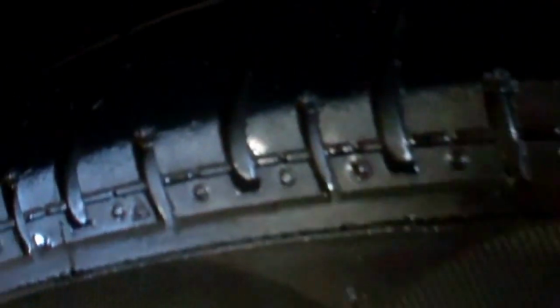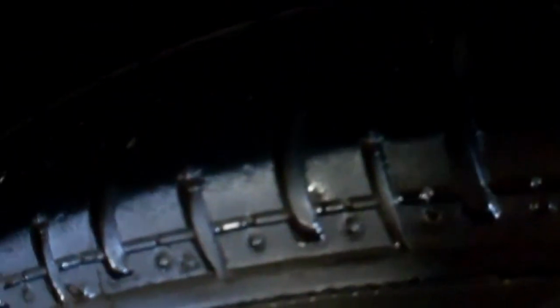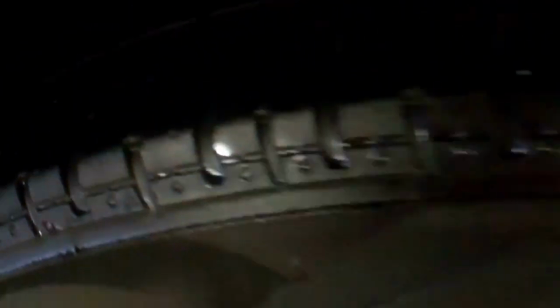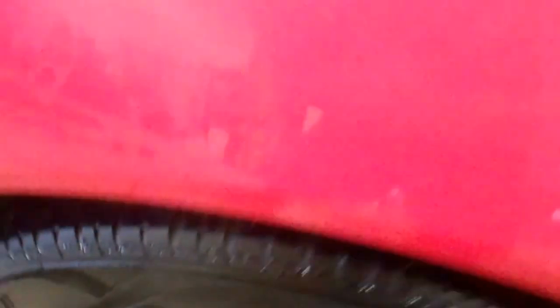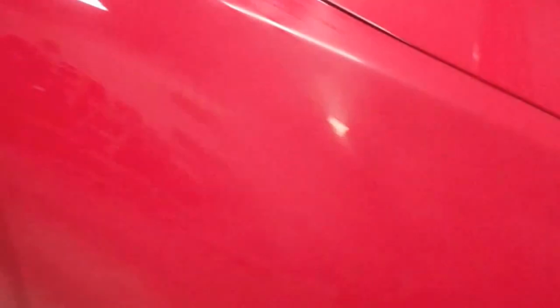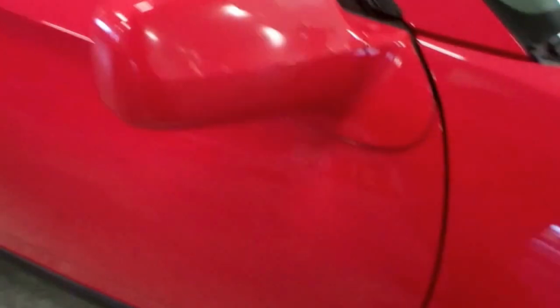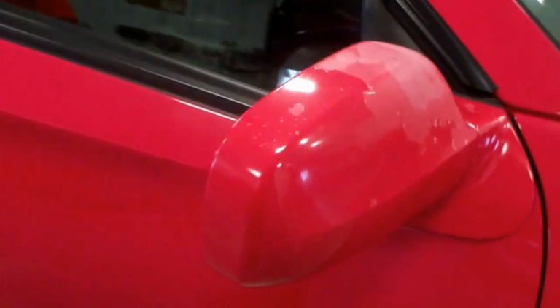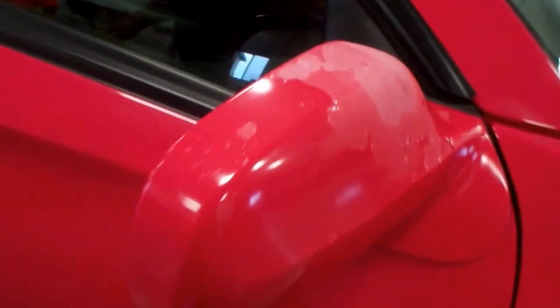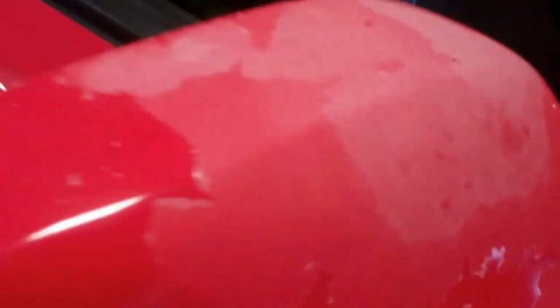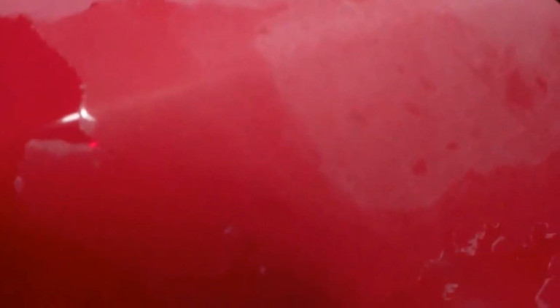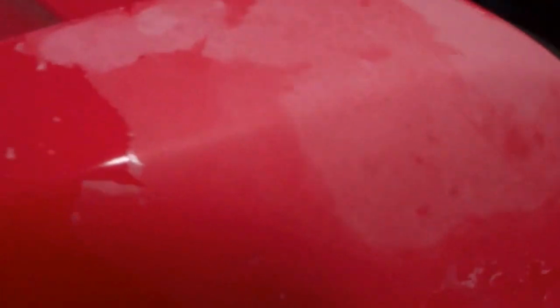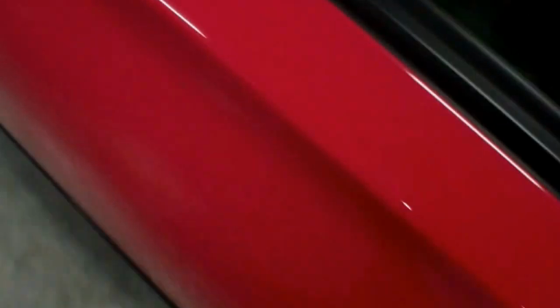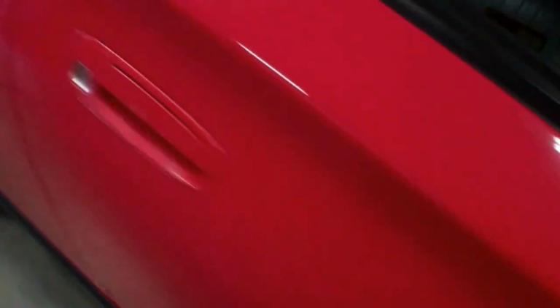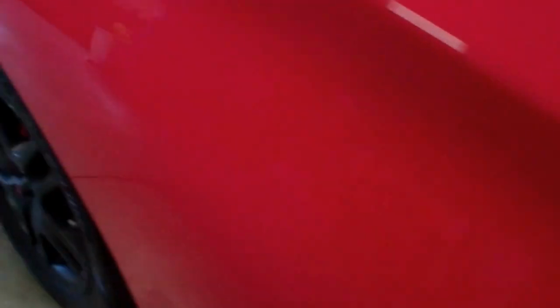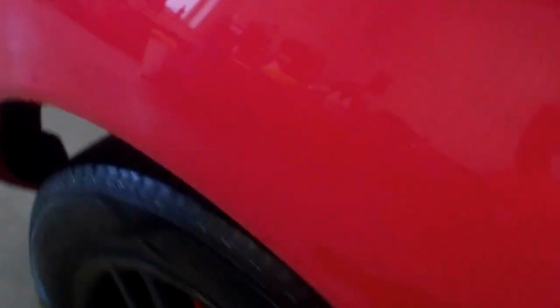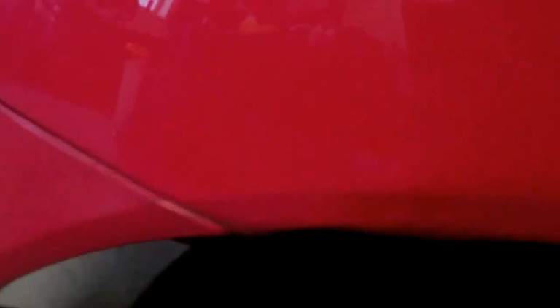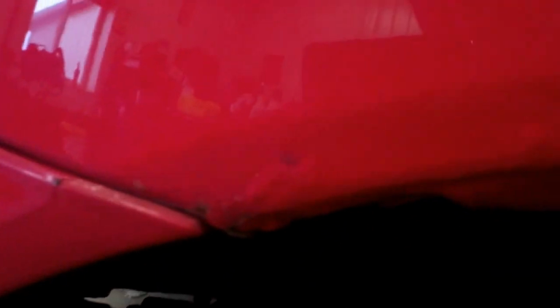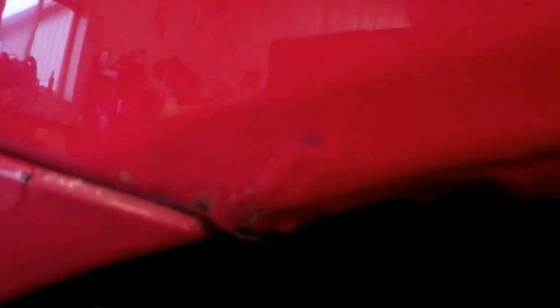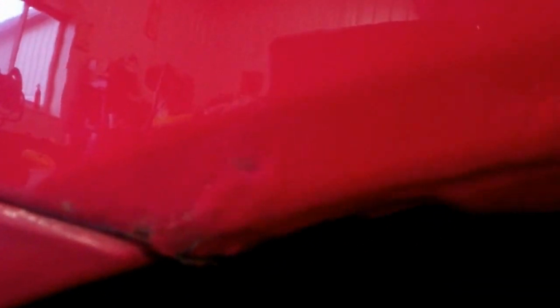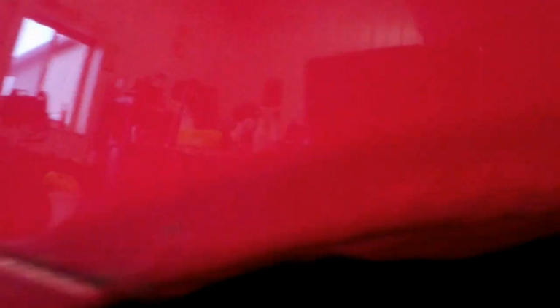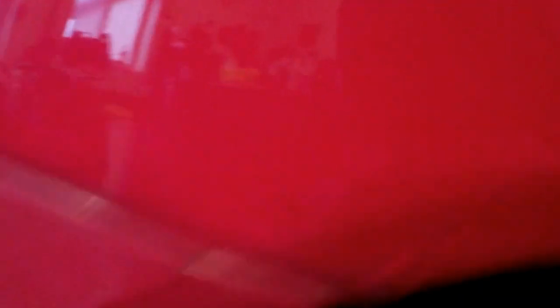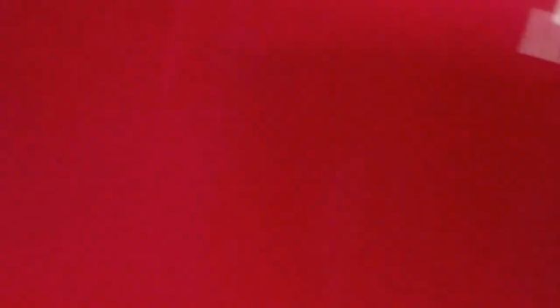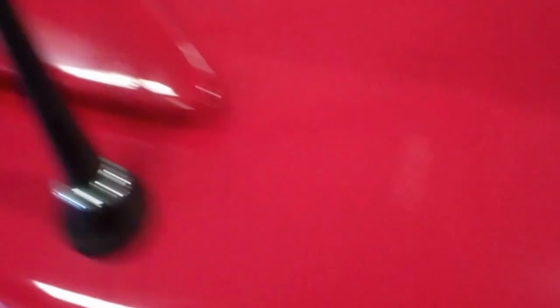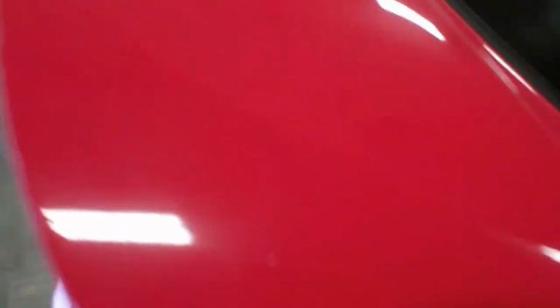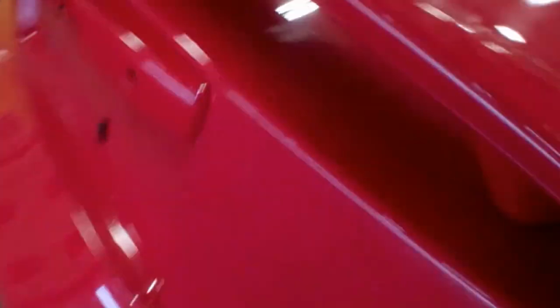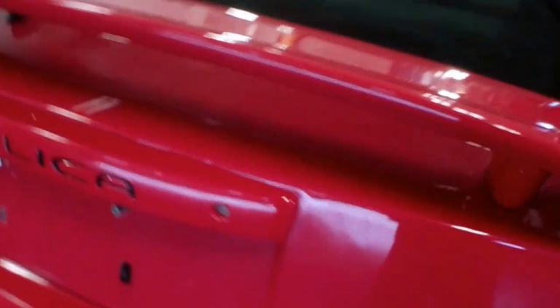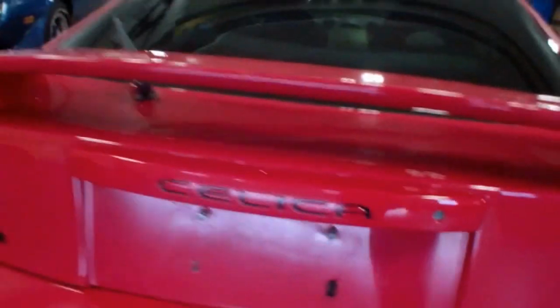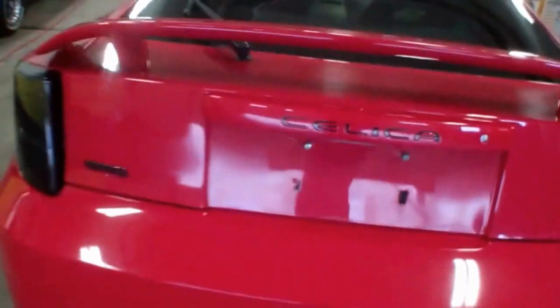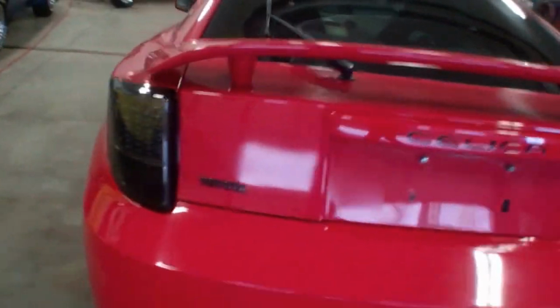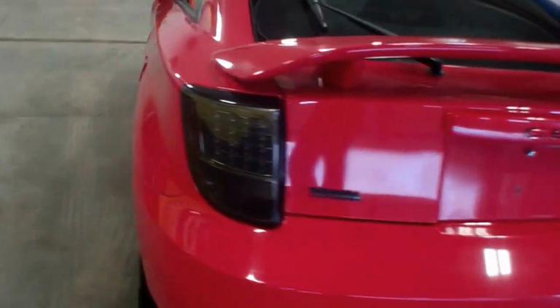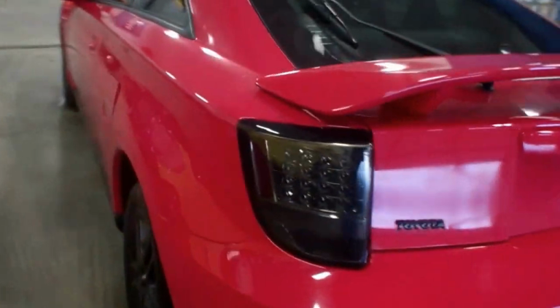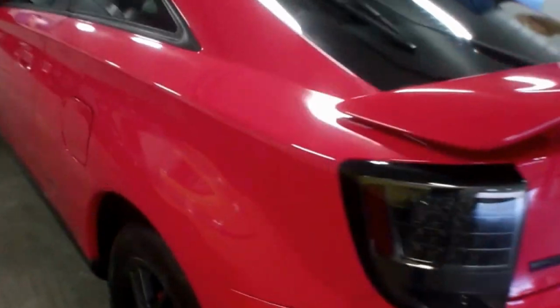There are lots of spots with paint fading, there's some rust starting, stone chips, and several other exterior blemishes.